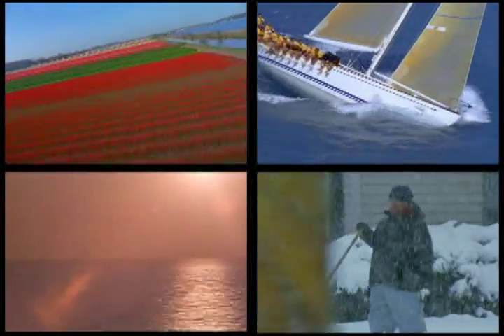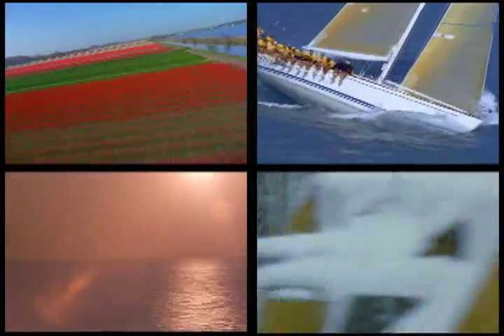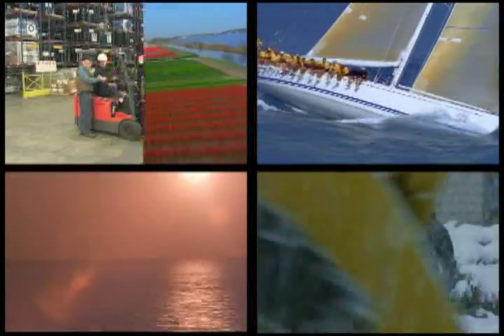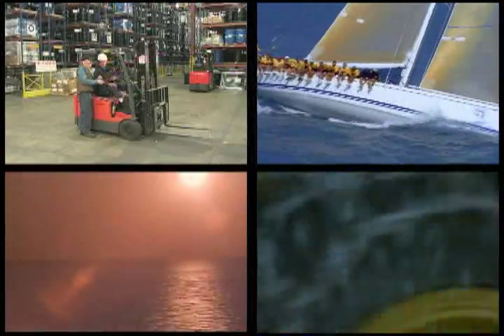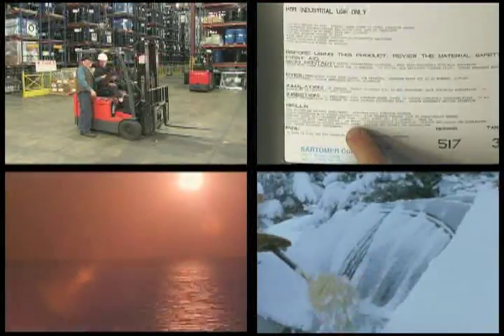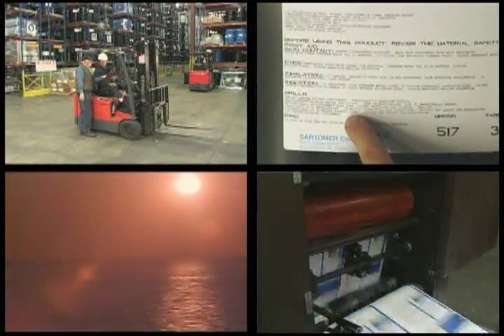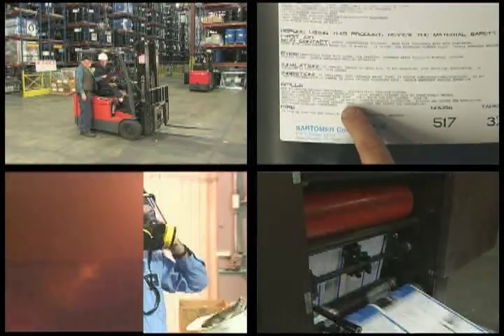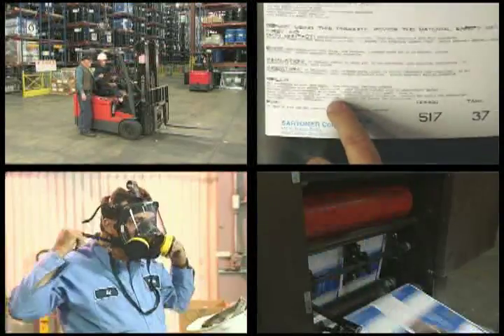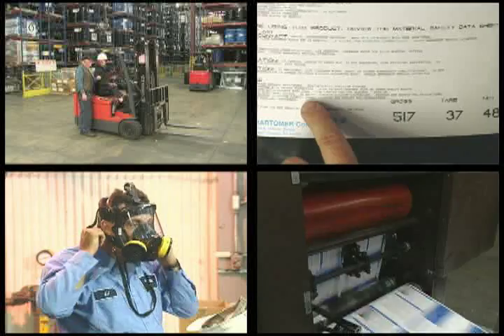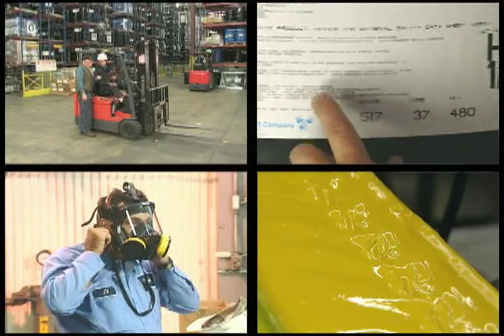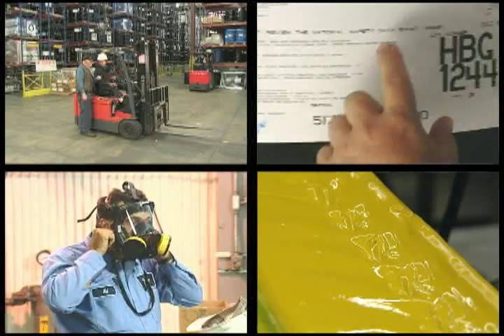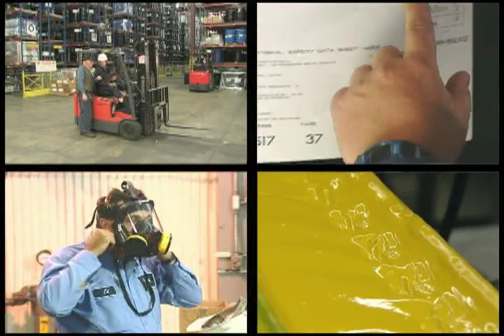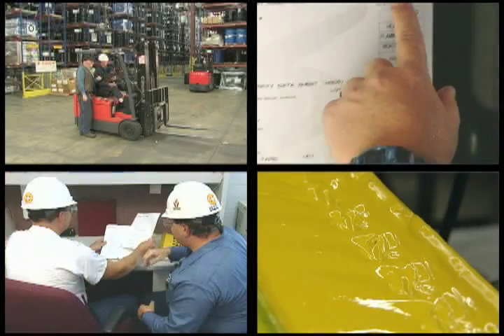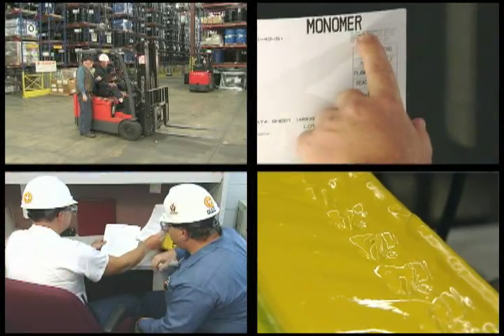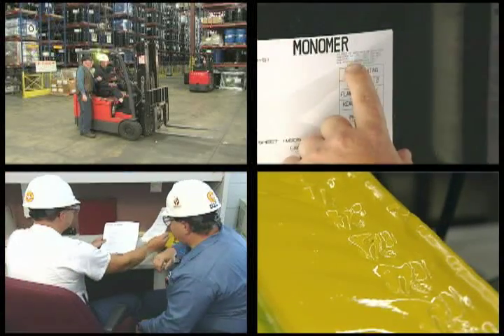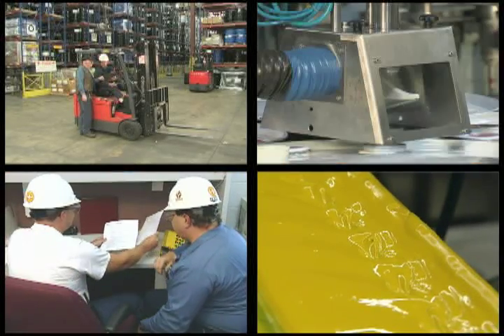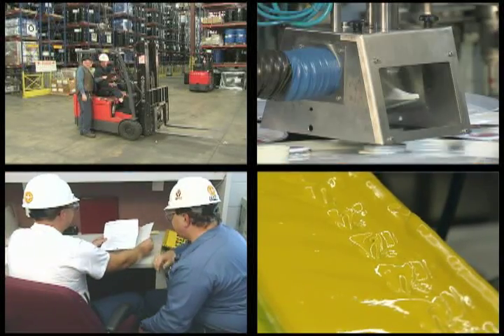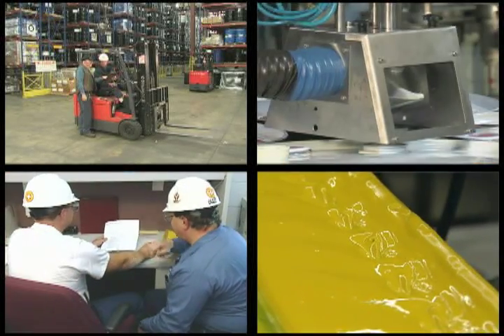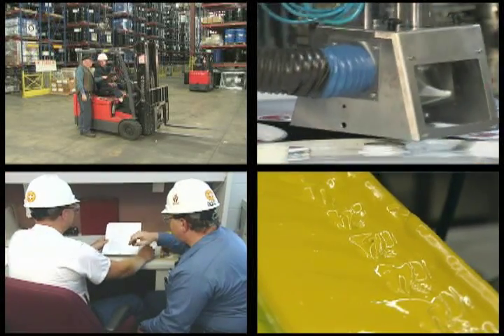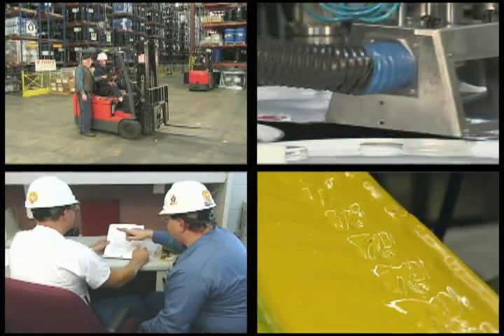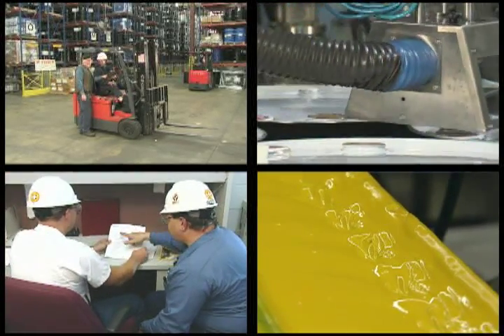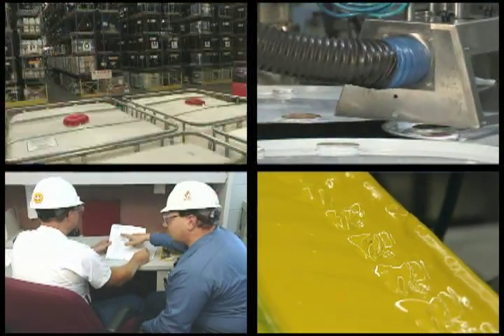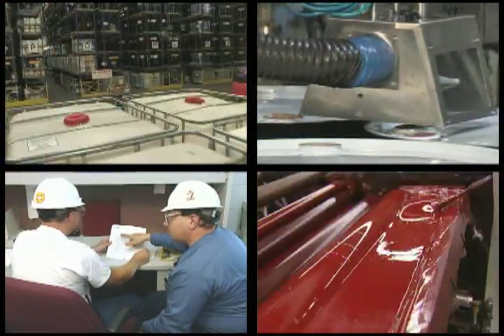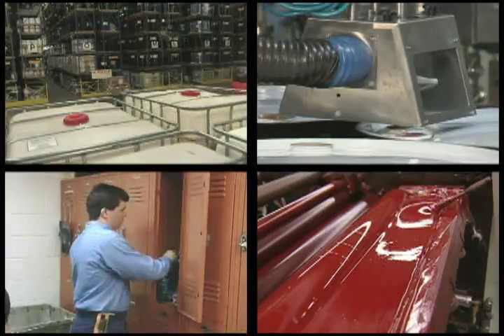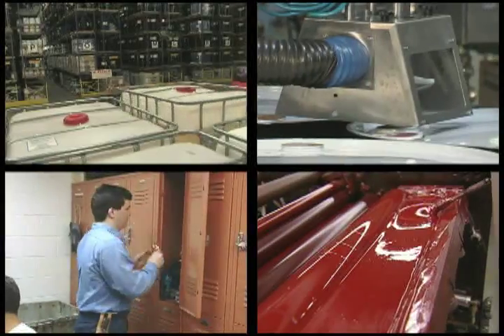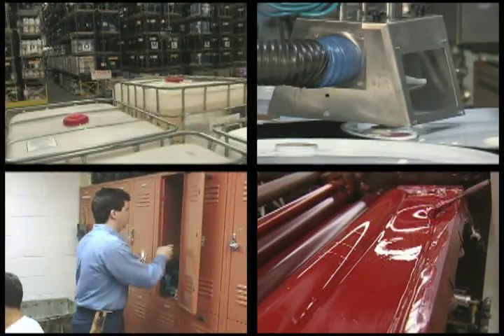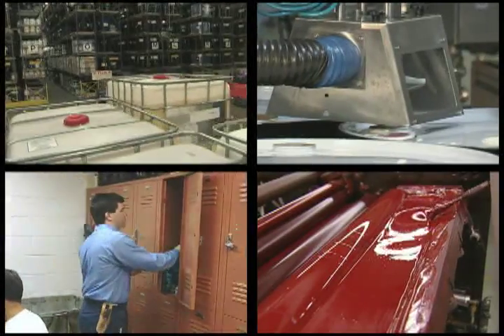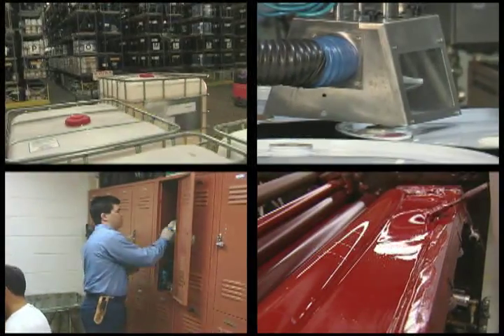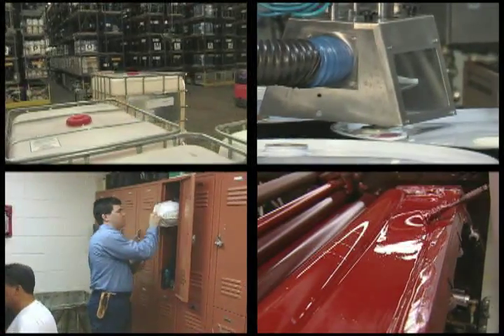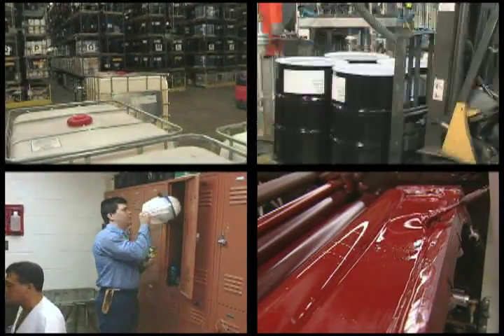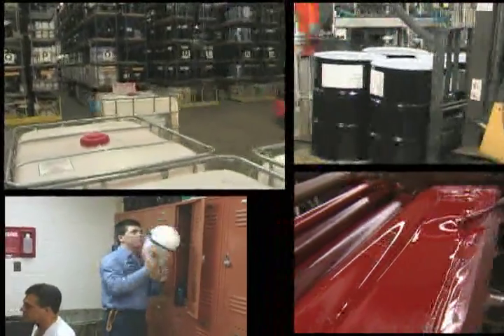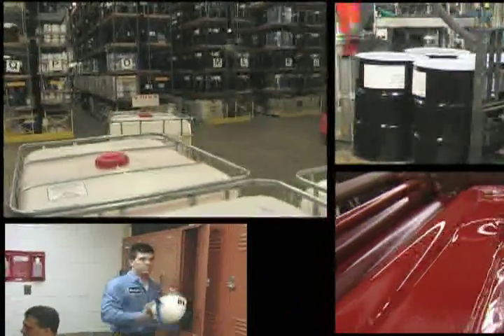Like the weather, there are other elements that you come in contact with every day, many of them at work. And just as you prepare for the elements outside, you also need to prepare for the elements at work.